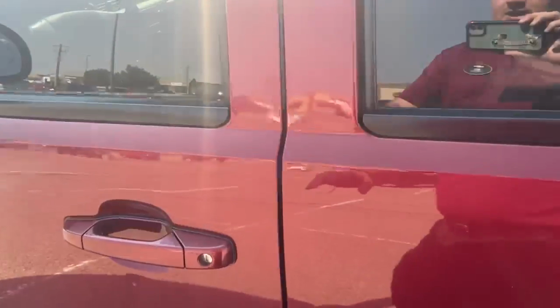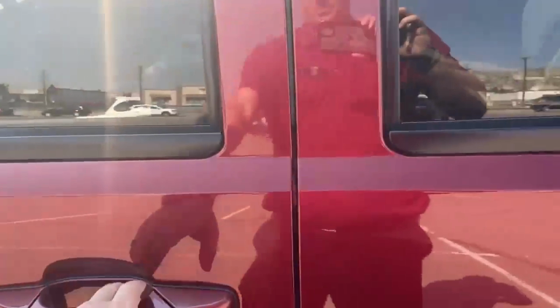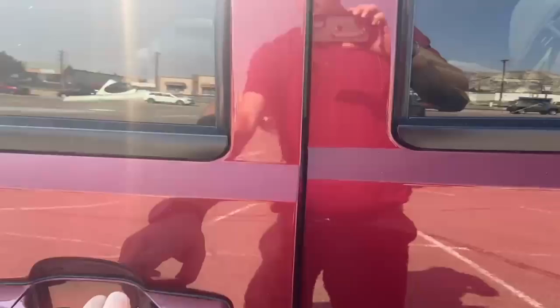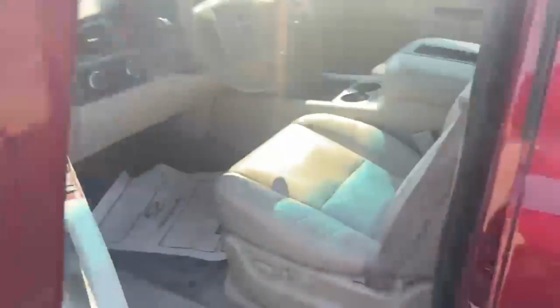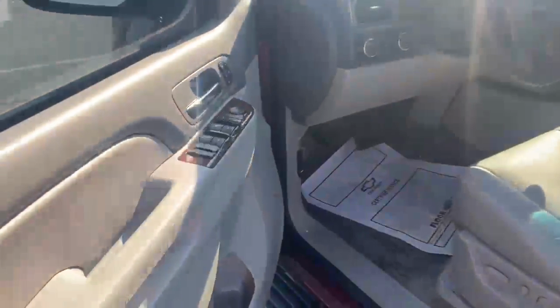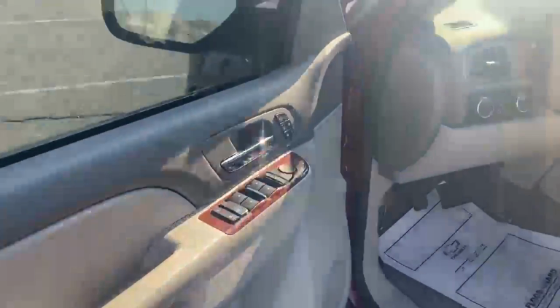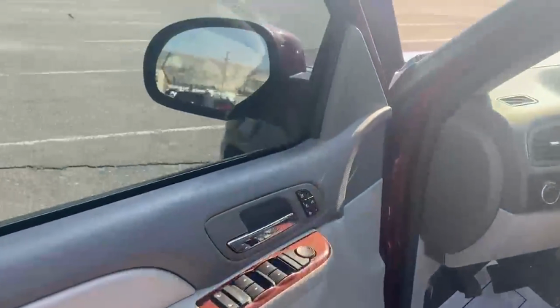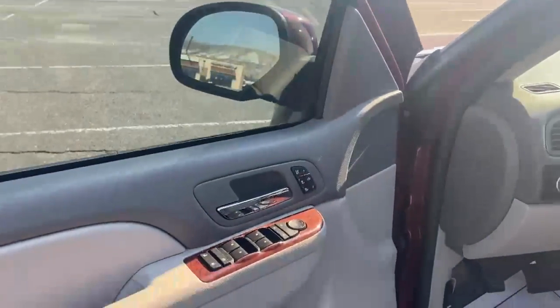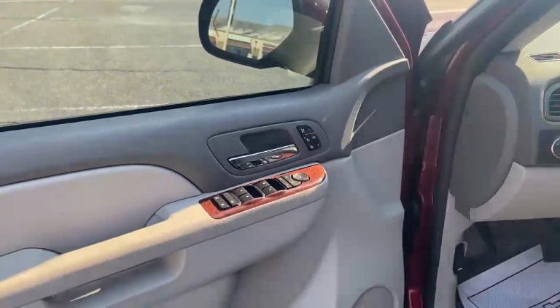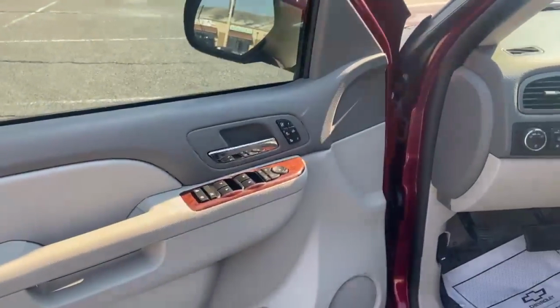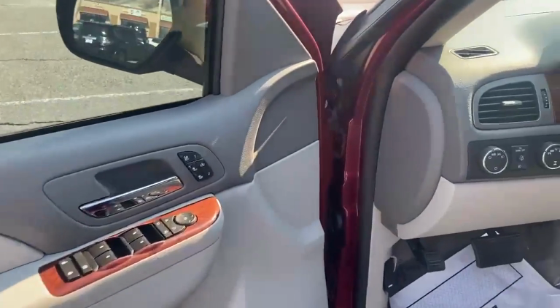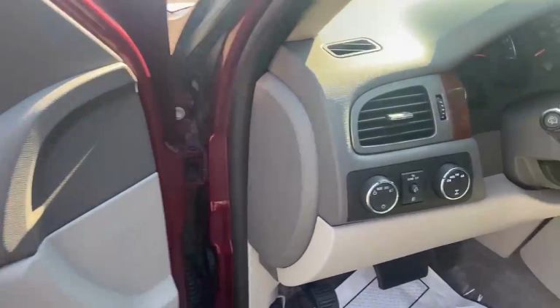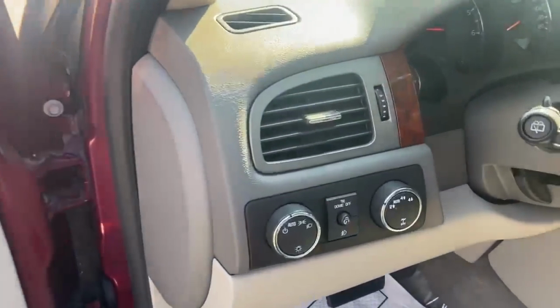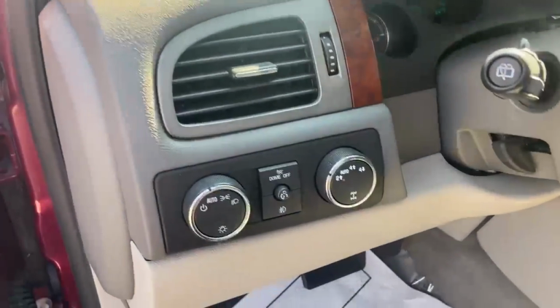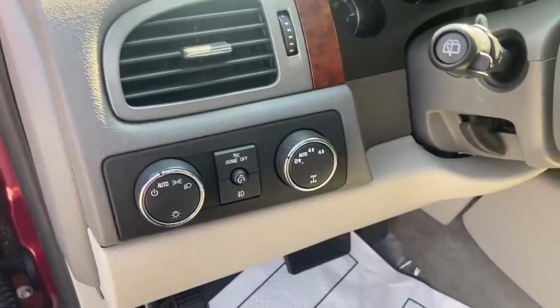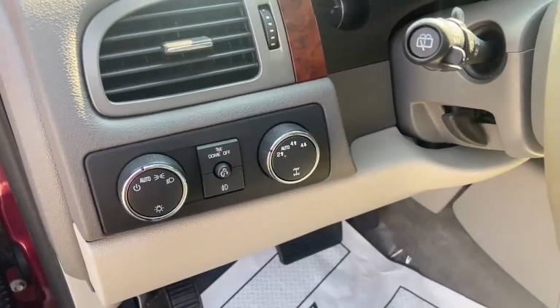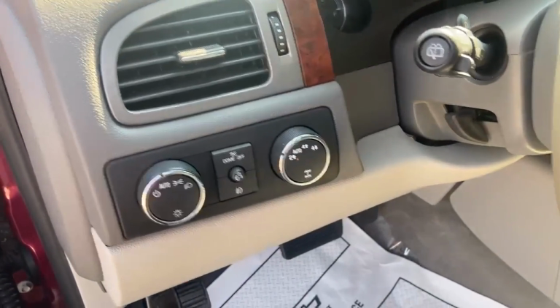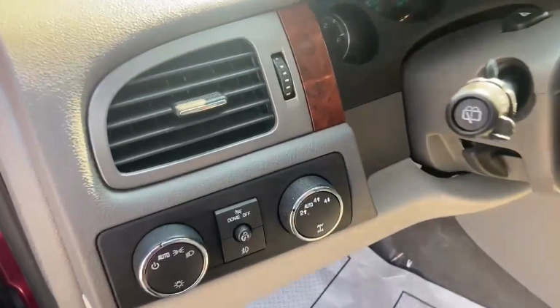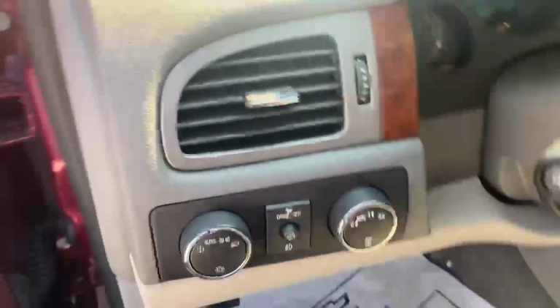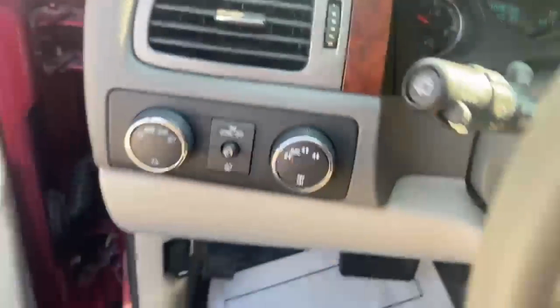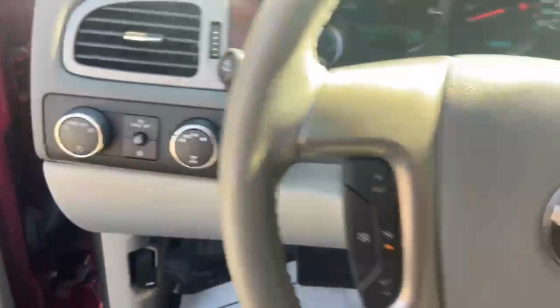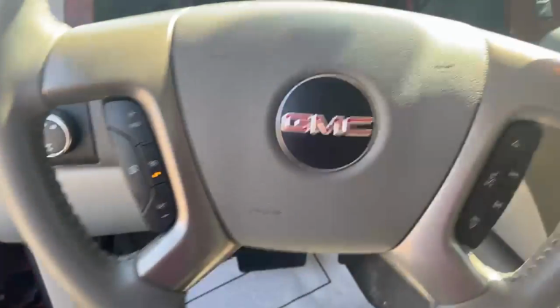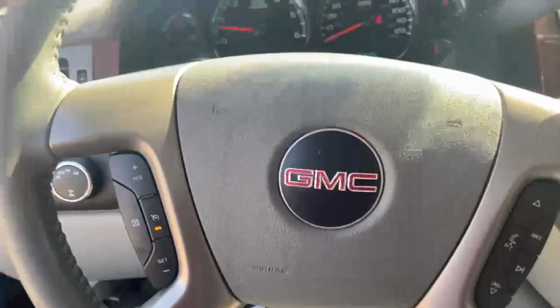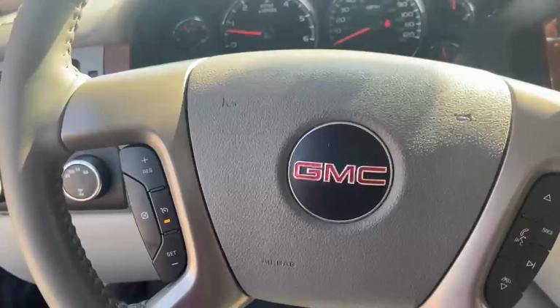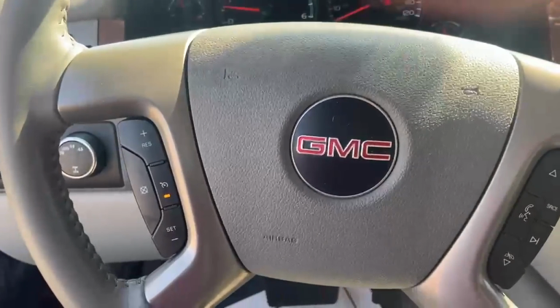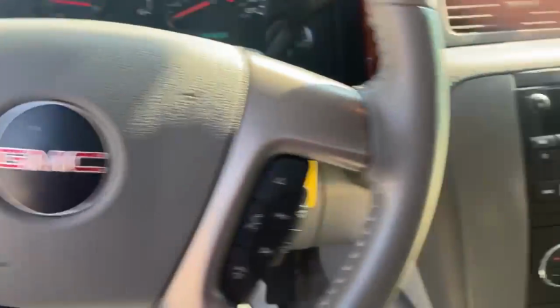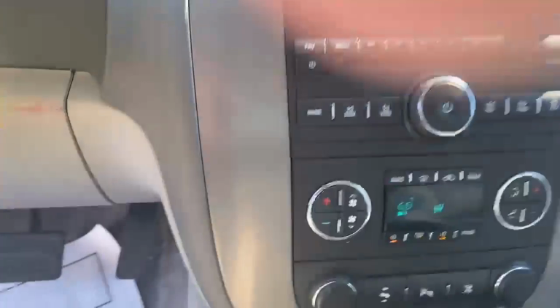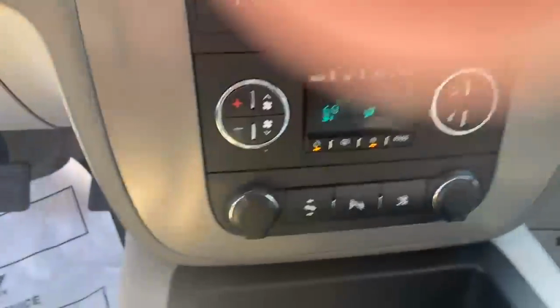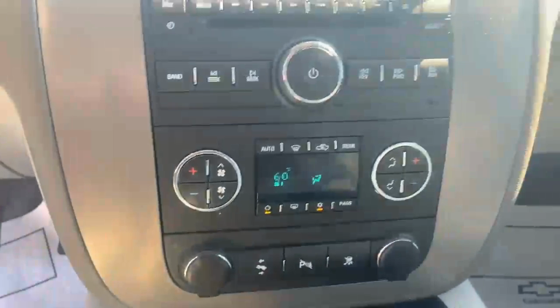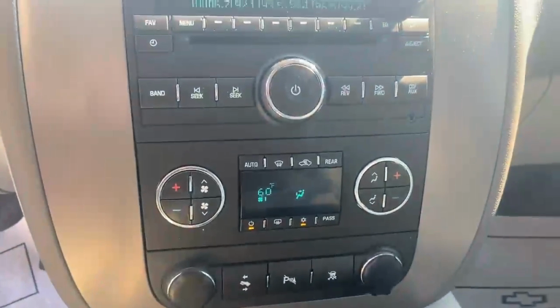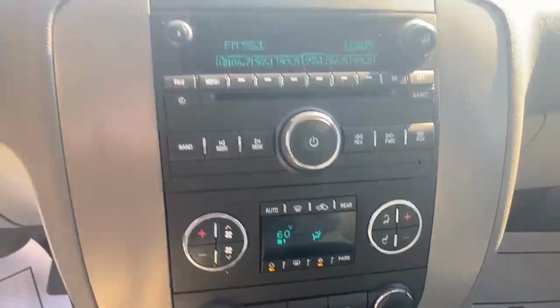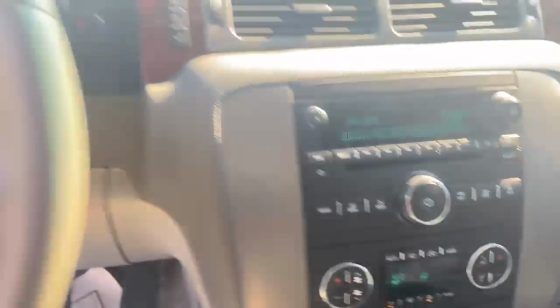Hopping up in the front — memory heated and cooled seats. You've got four-wheel drive, obviously. Cruise control, voice commands, all that stuff. You even have adjustable foot pedals.